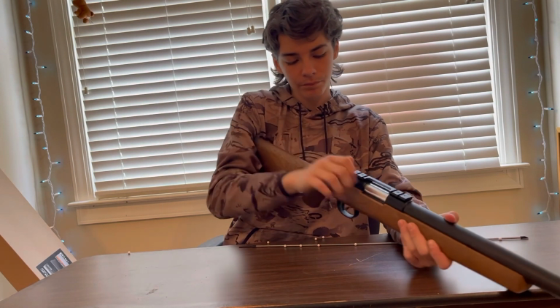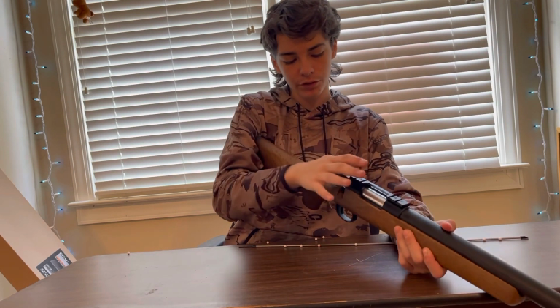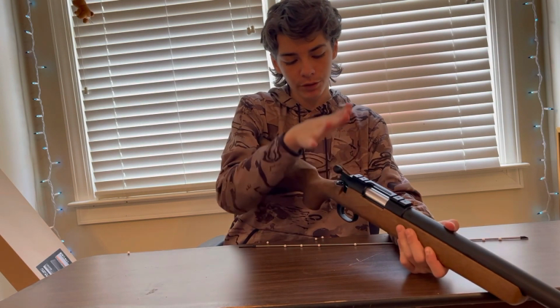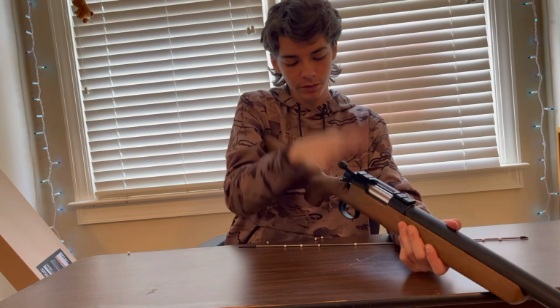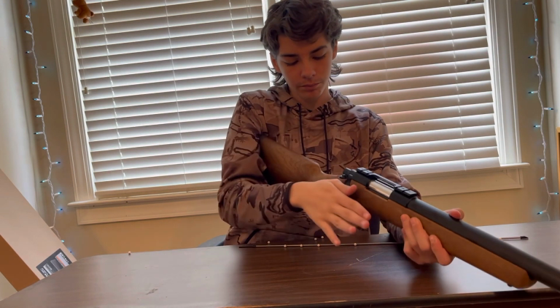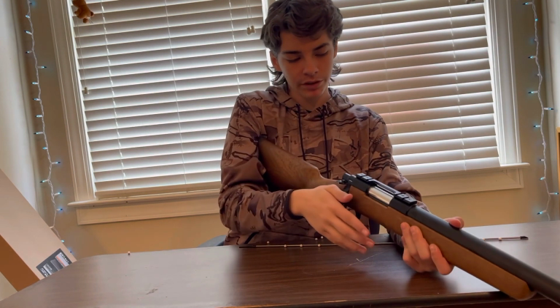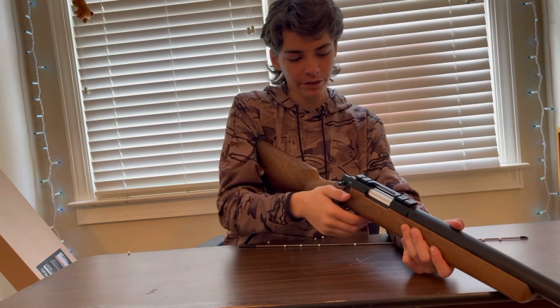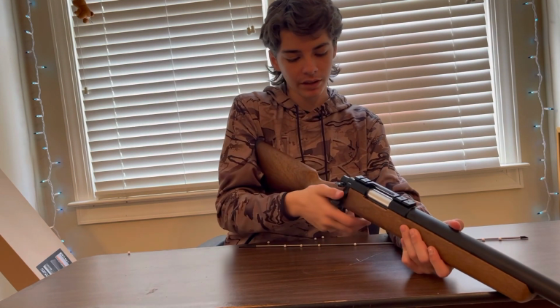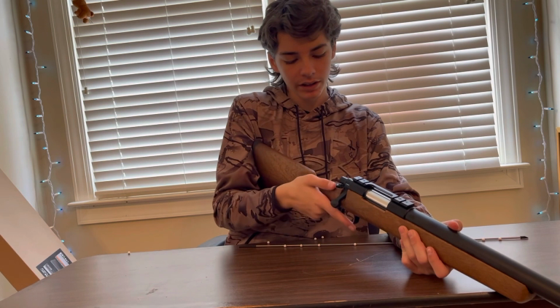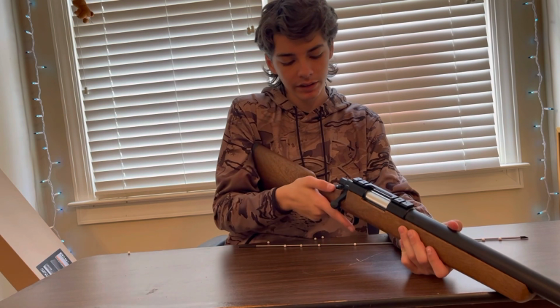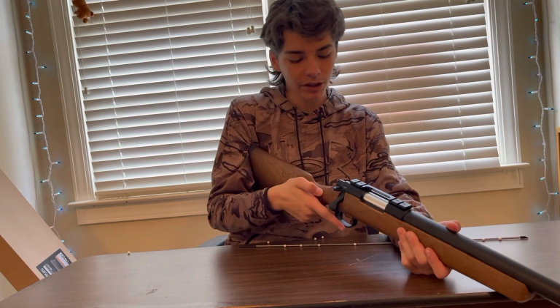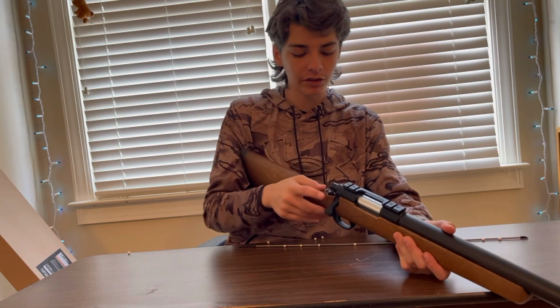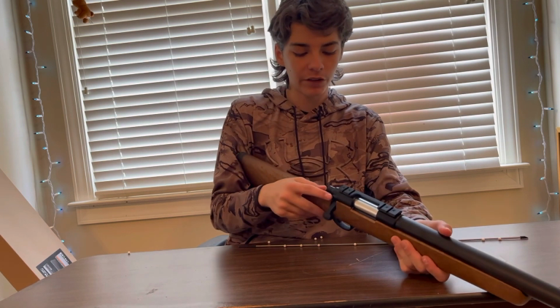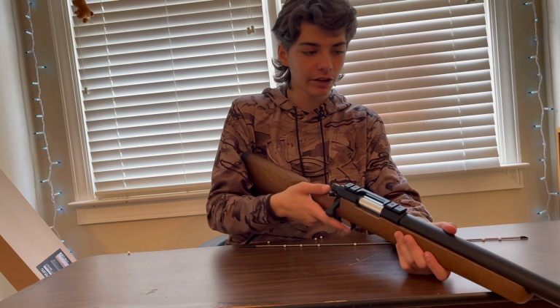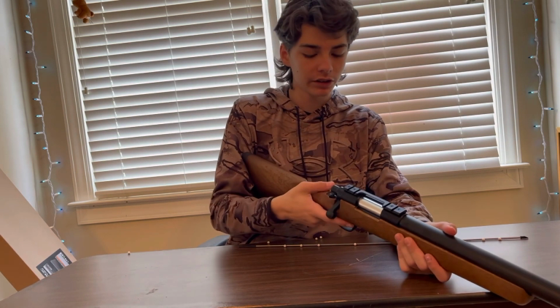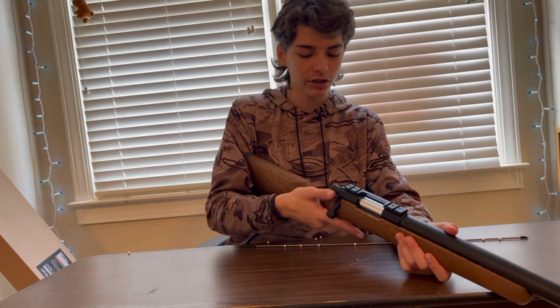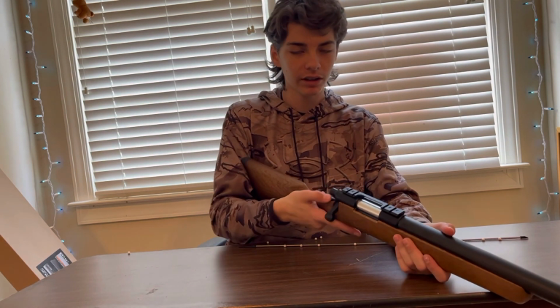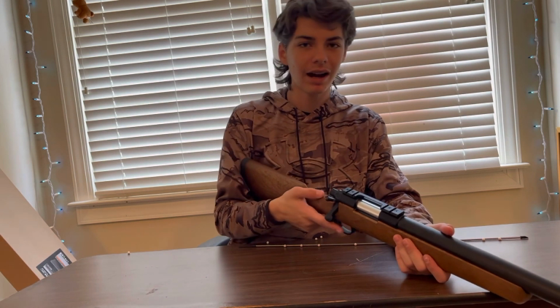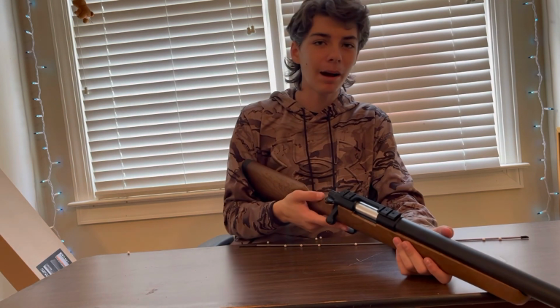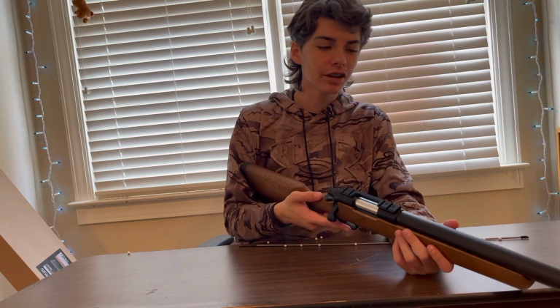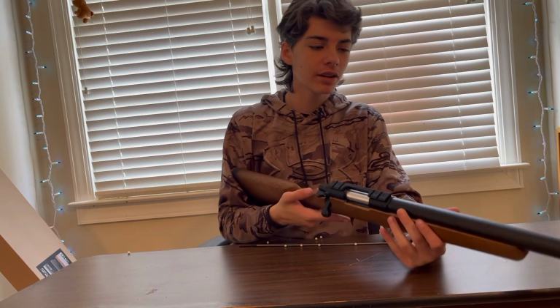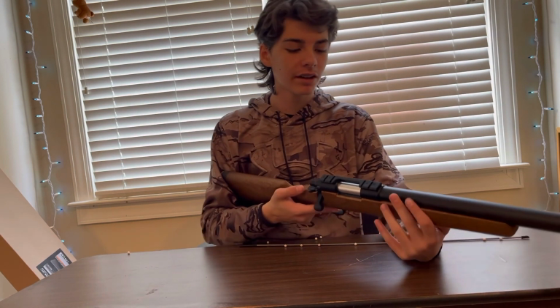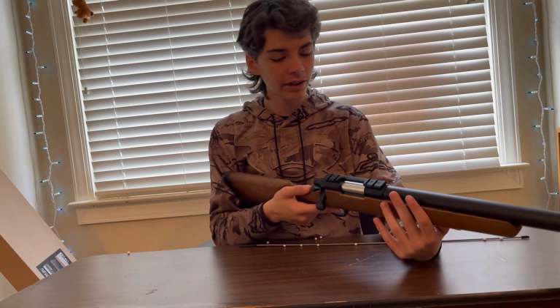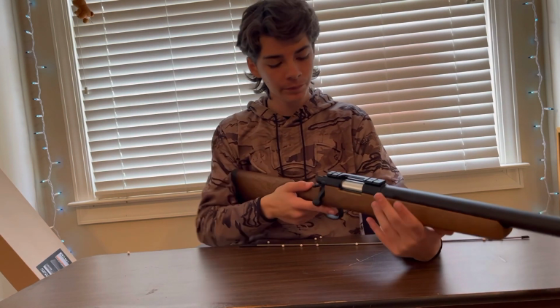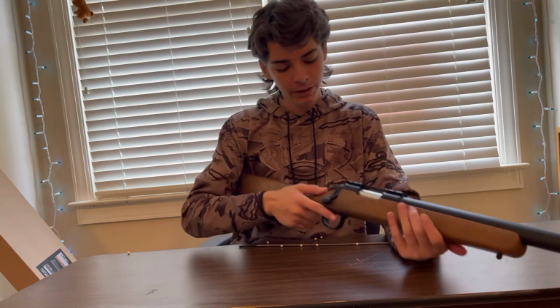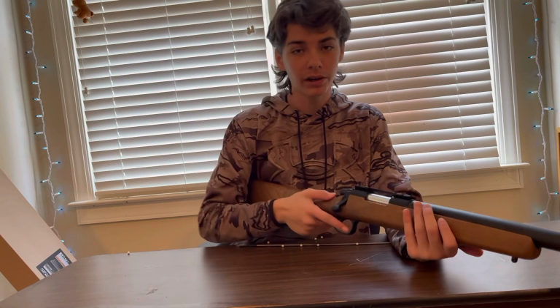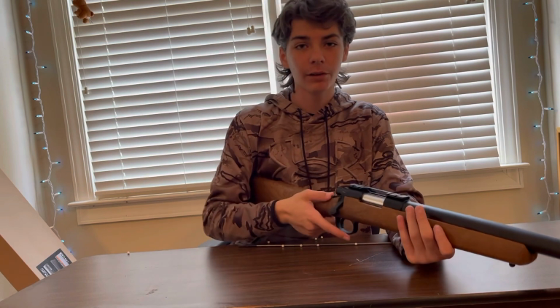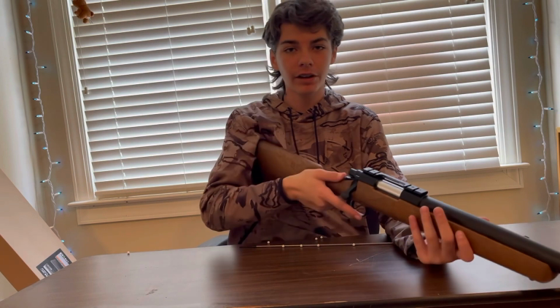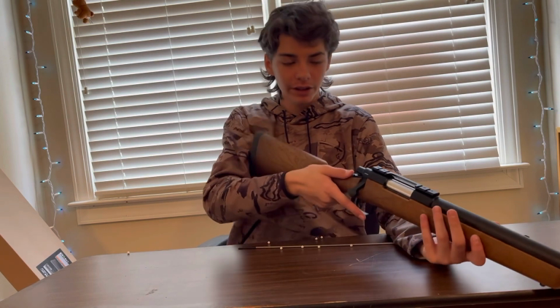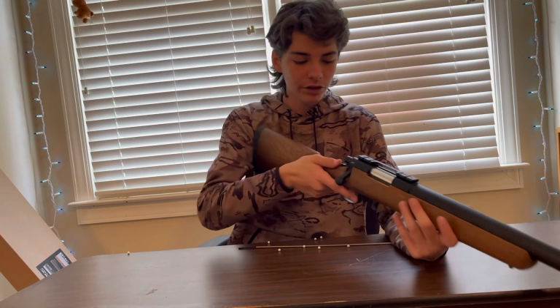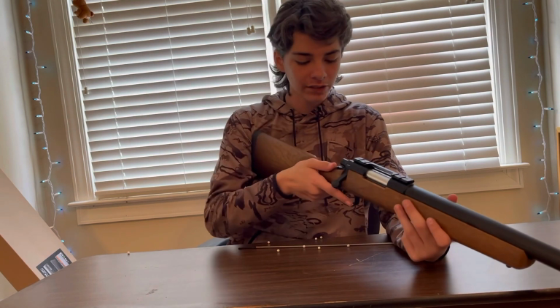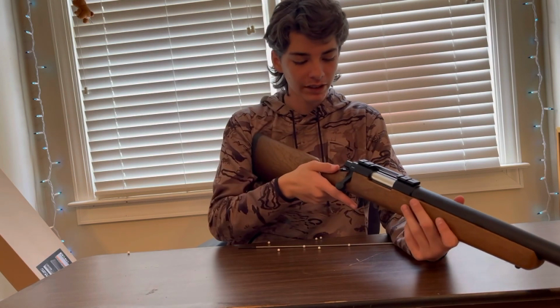To shoot it, just pull up the lever, pull it back, push it forward, push it down, and make sure it's on fire. I'm not going to shoot it inside right now, but we're going to go shoot it outside later.